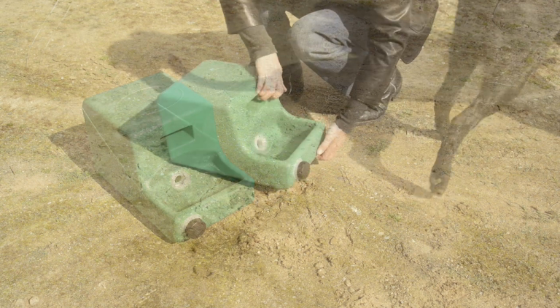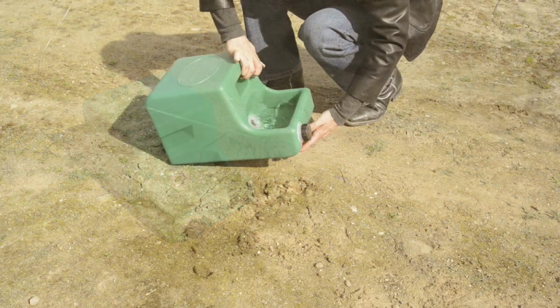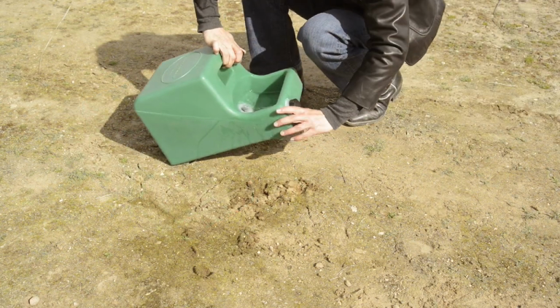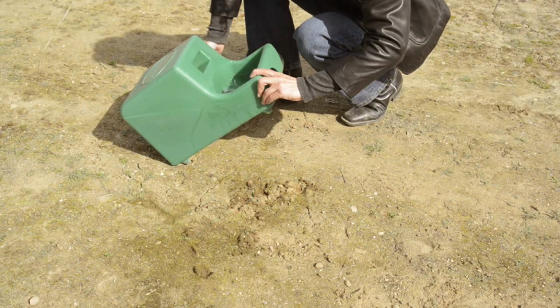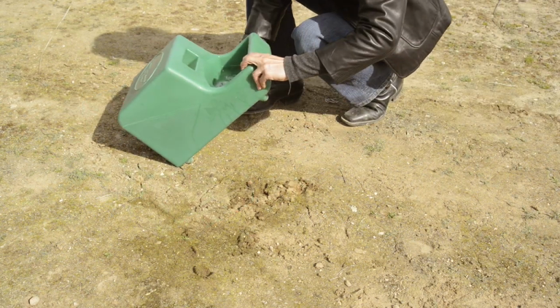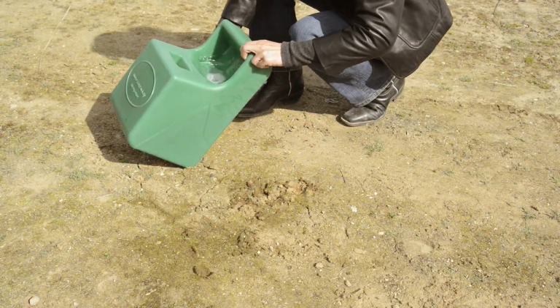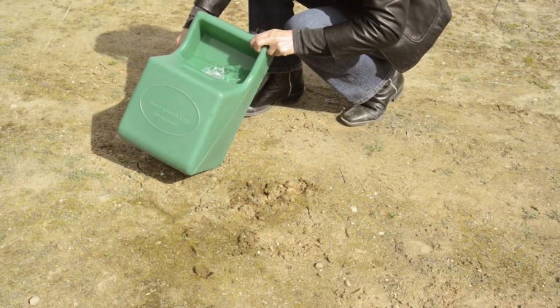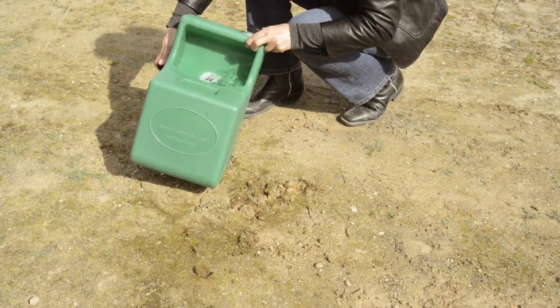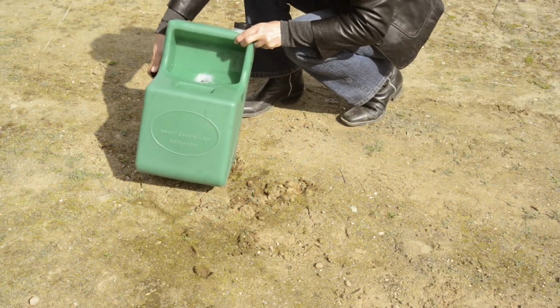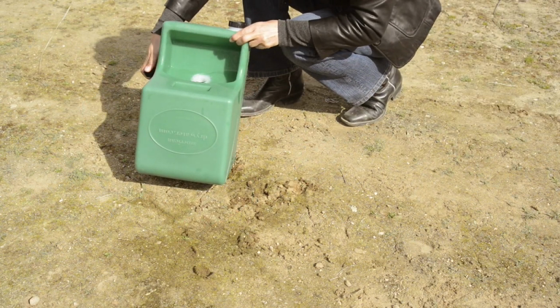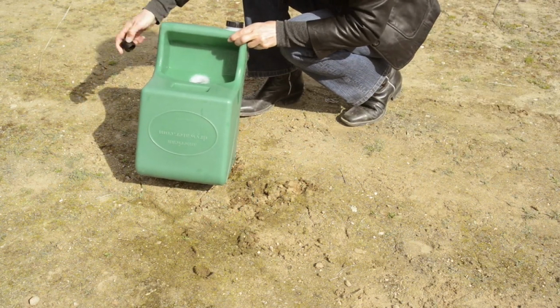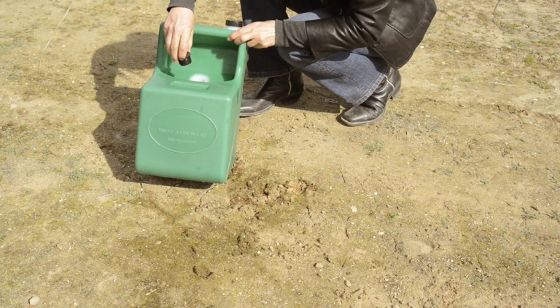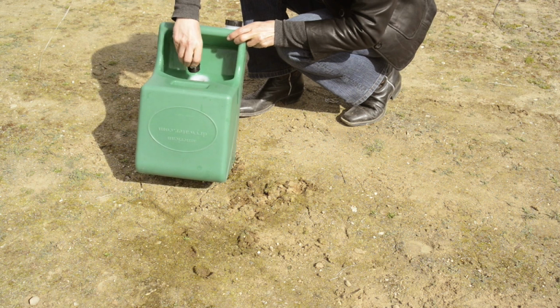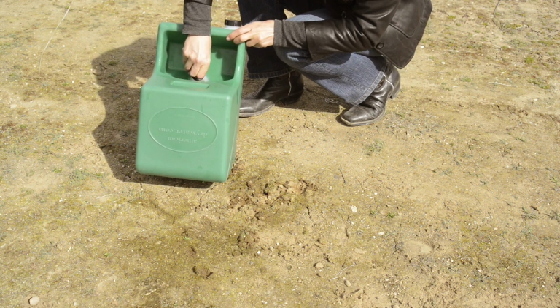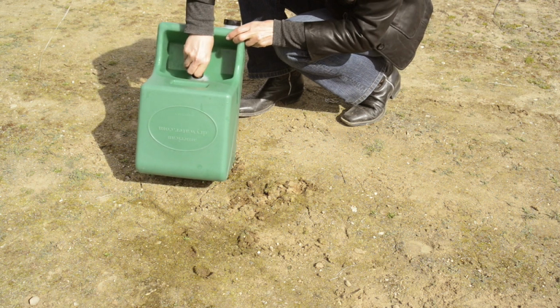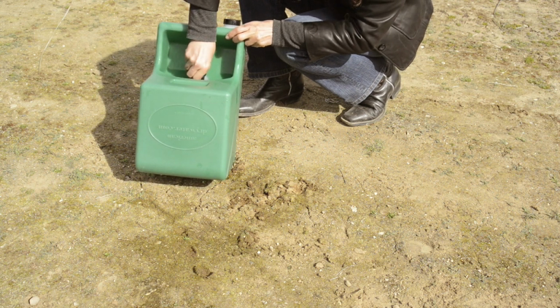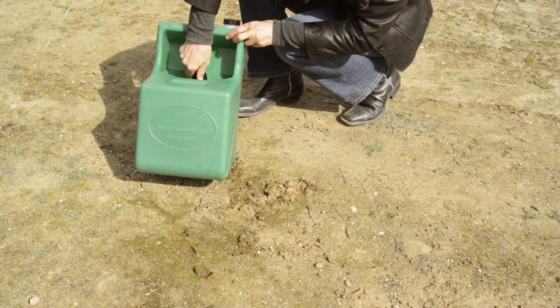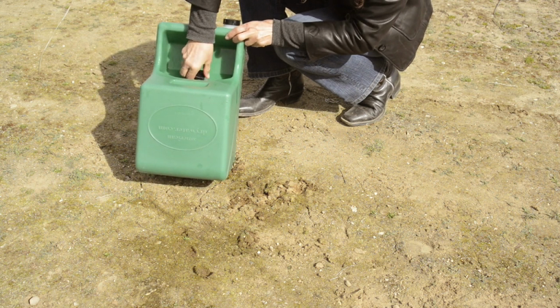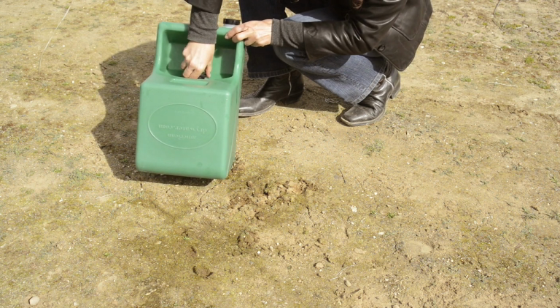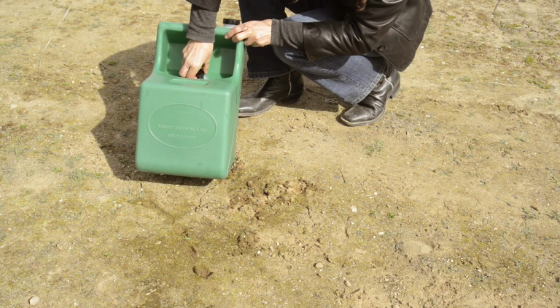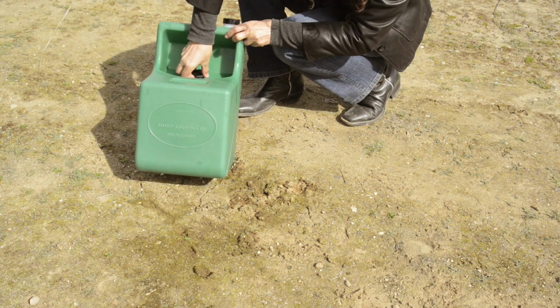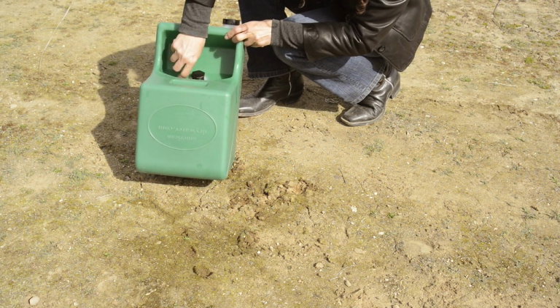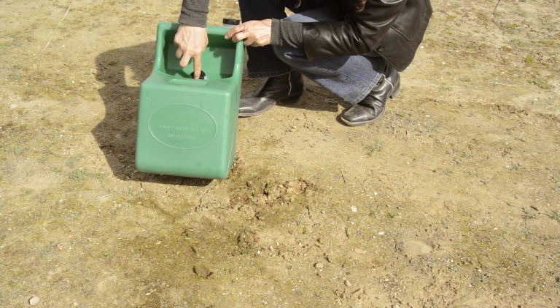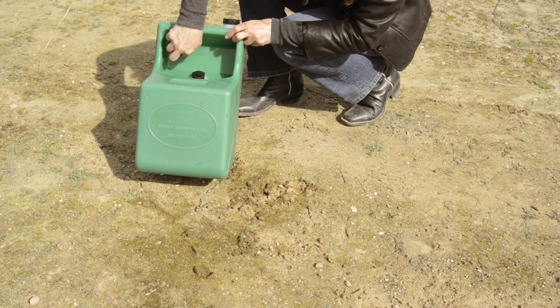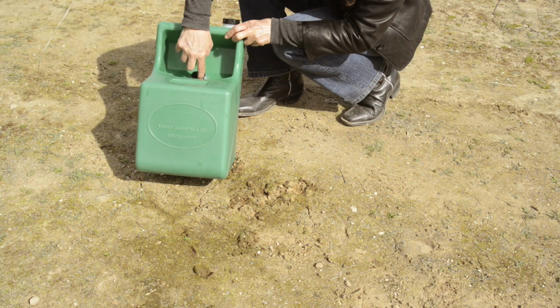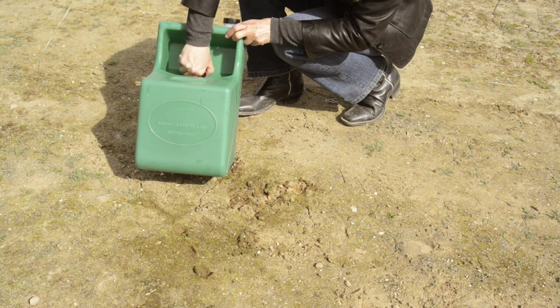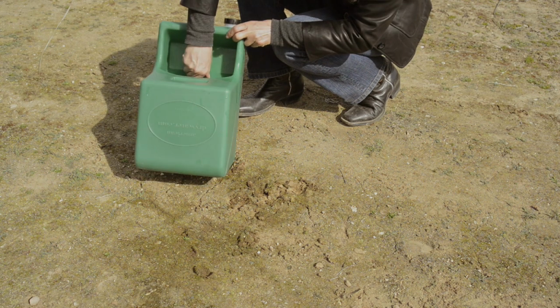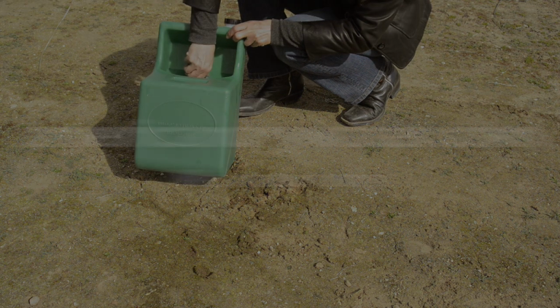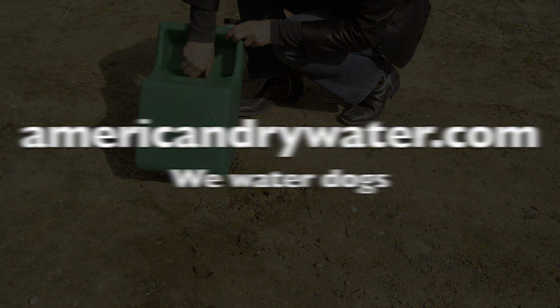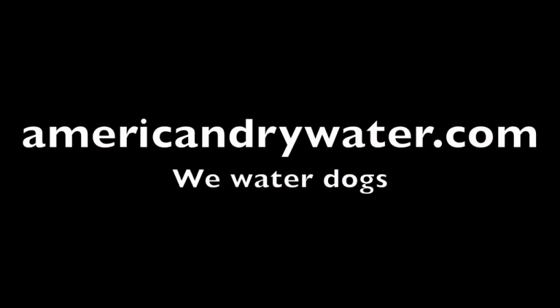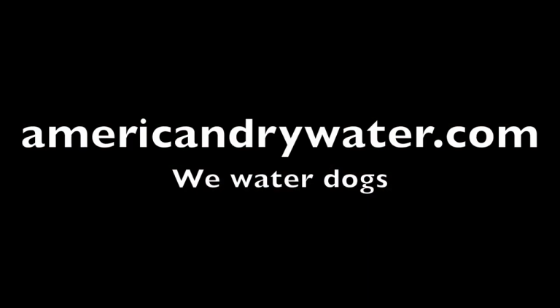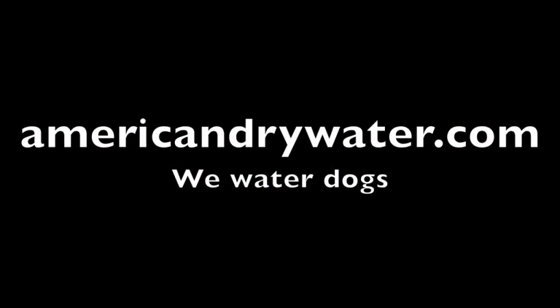This plastic will outlast your truck. After they drink, you just tip it up and plug it. AmericanDrywater.com — we water dogs.